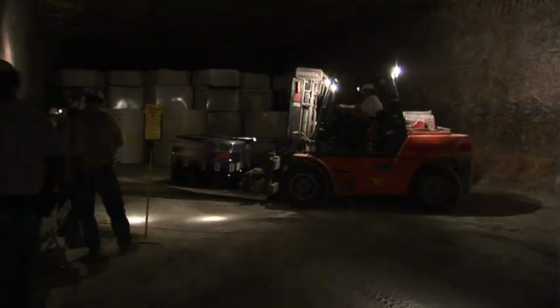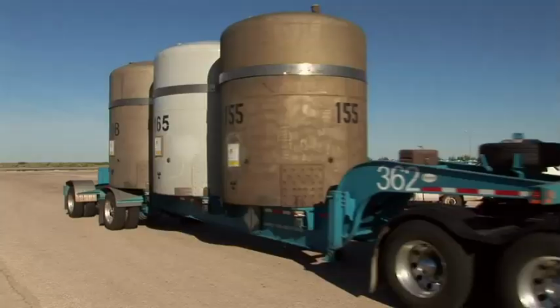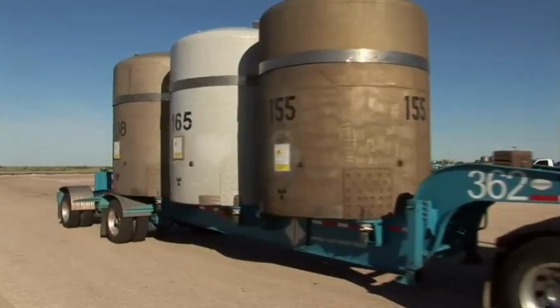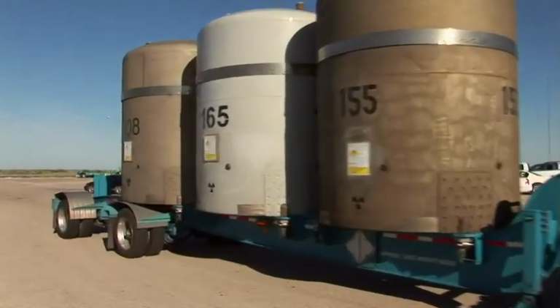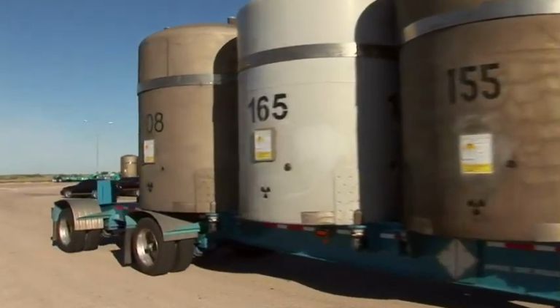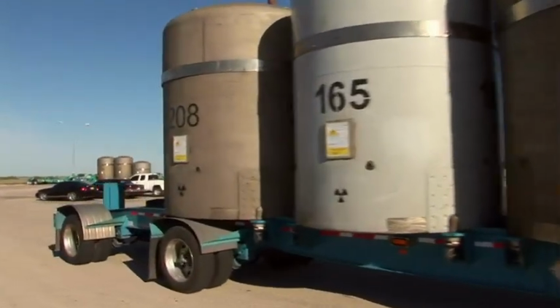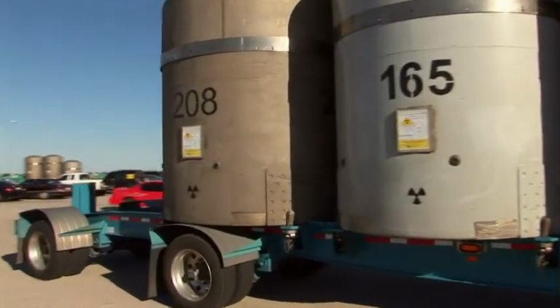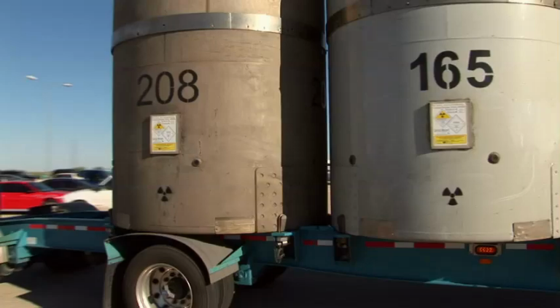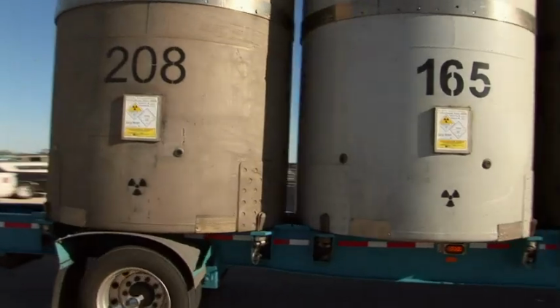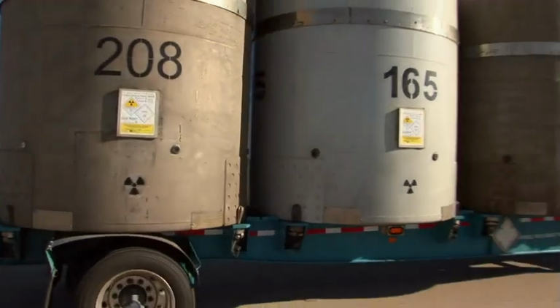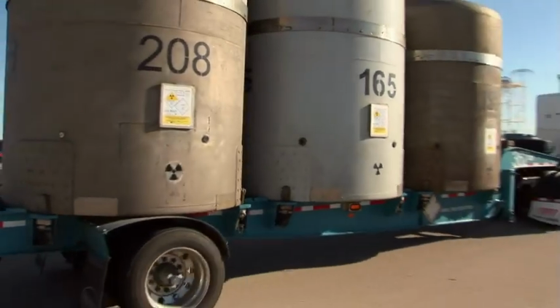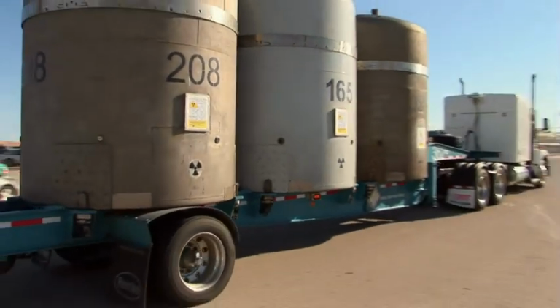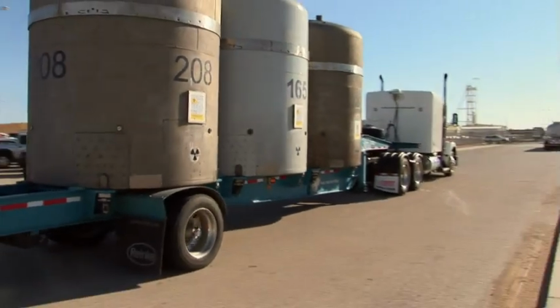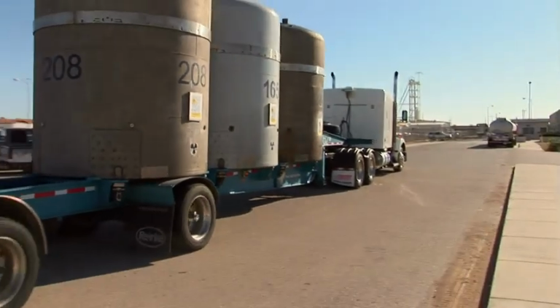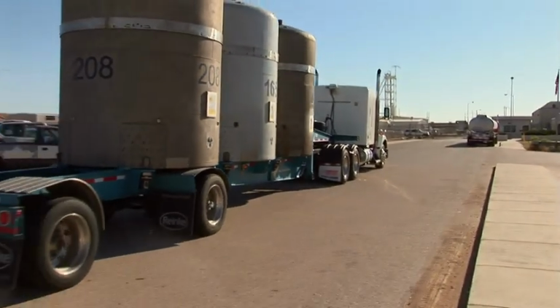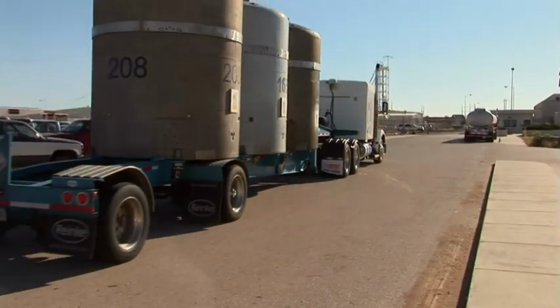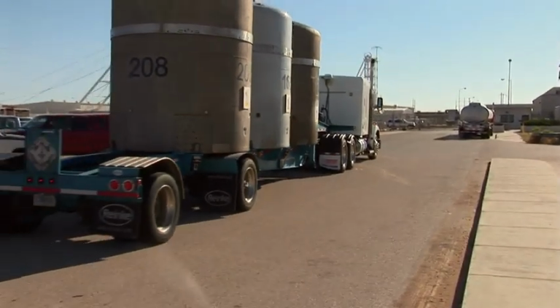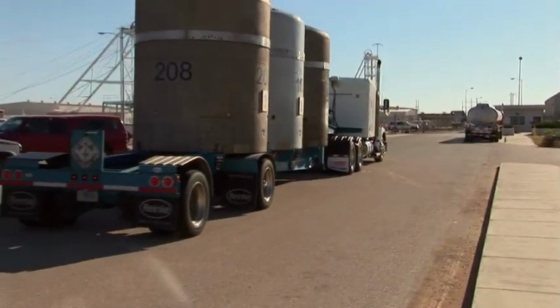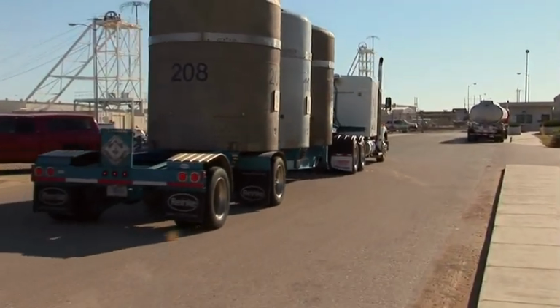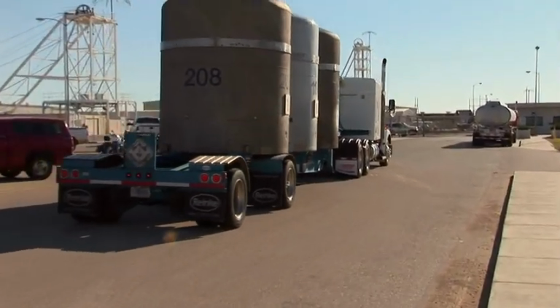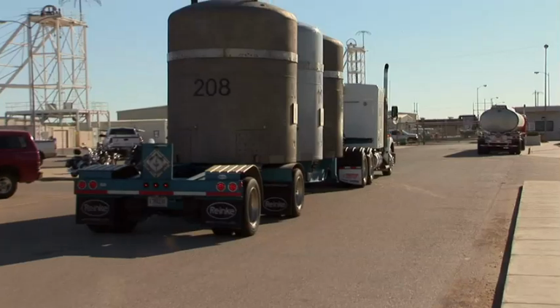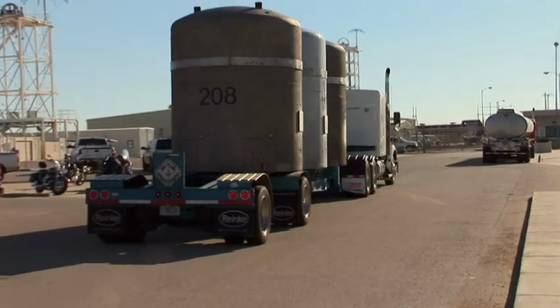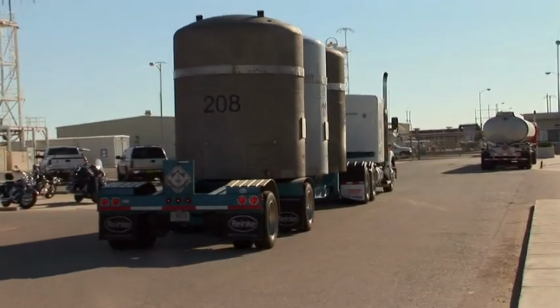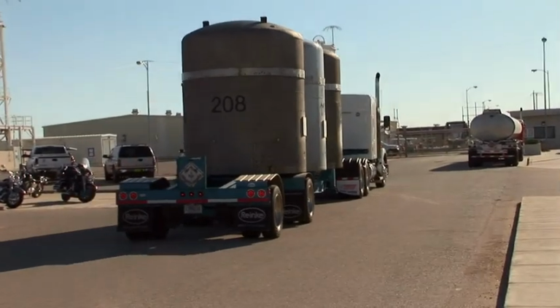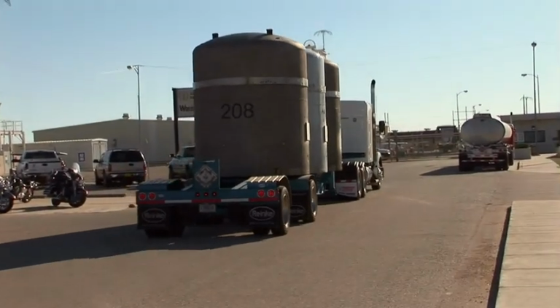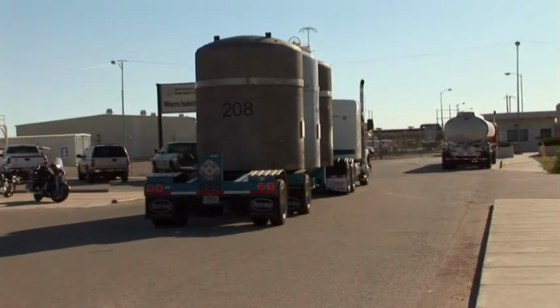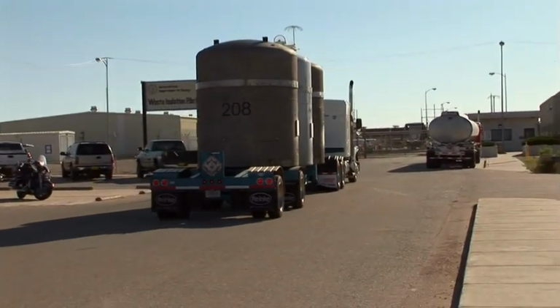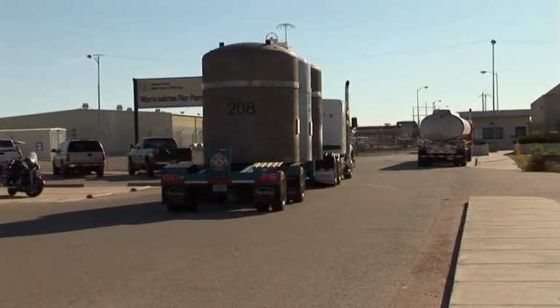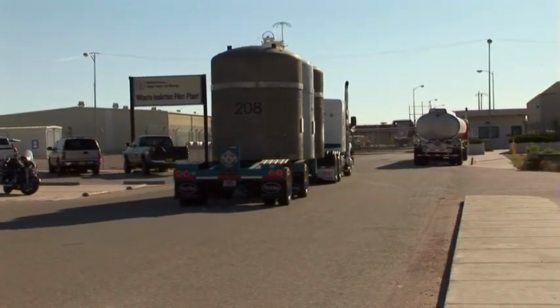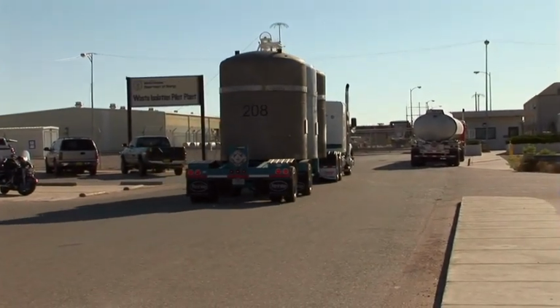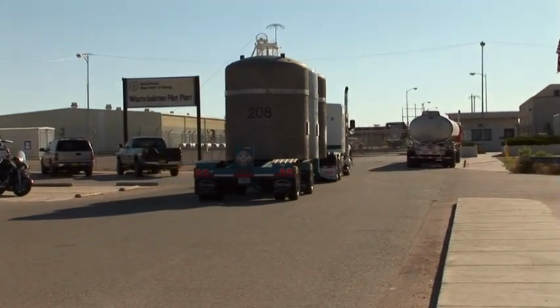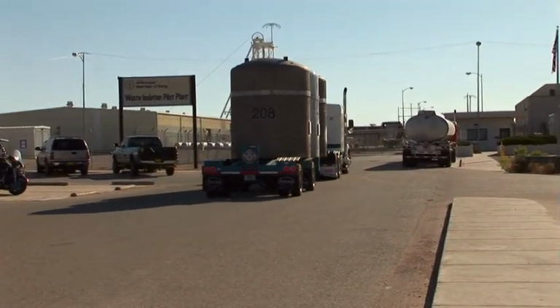For more information about WIPP, the world's first licensed deep geologic repository for defense radioactive wastes, see the WIPP homepage, call WIPP's toll-free information center, or send us an email.